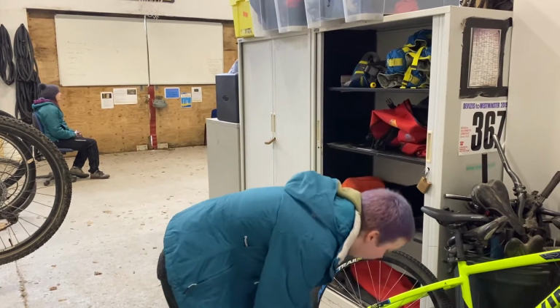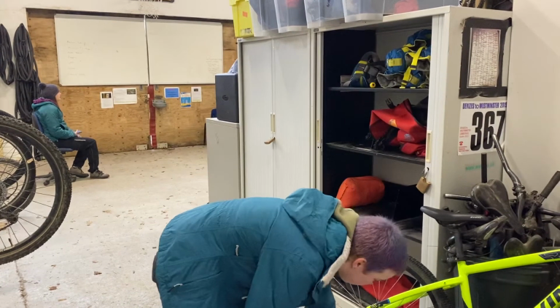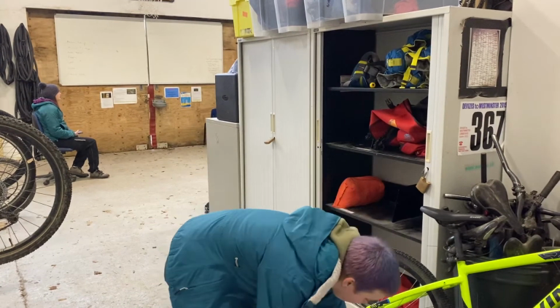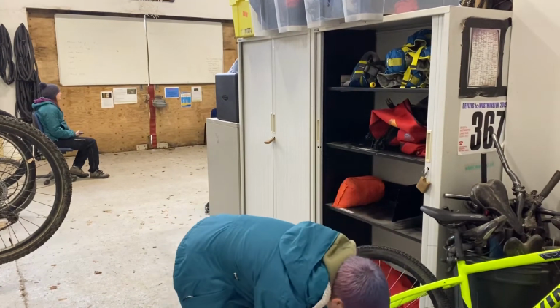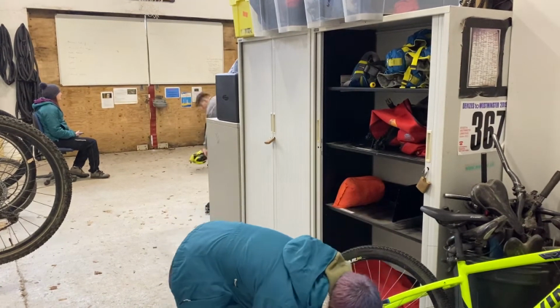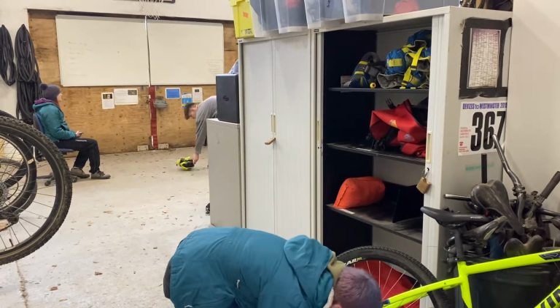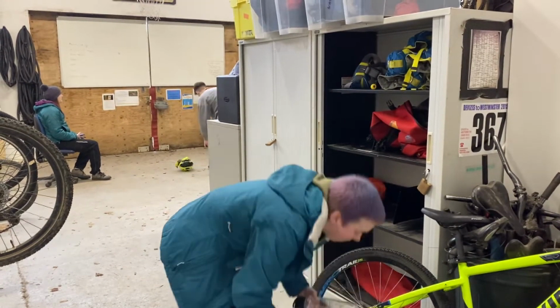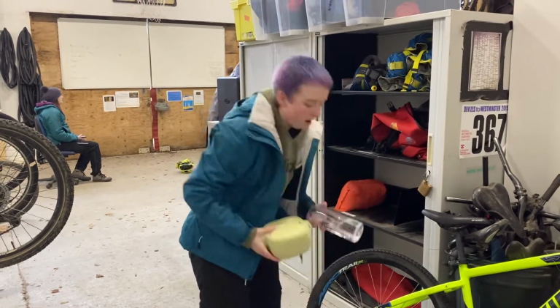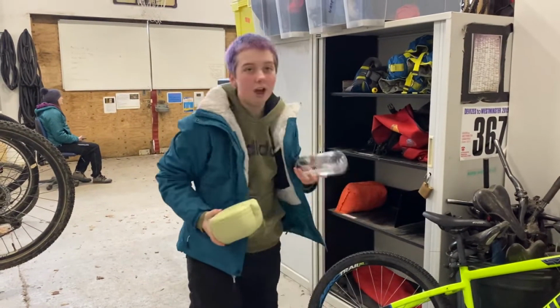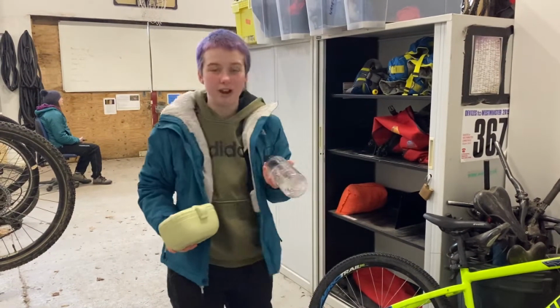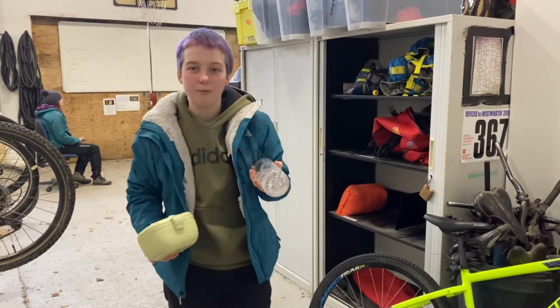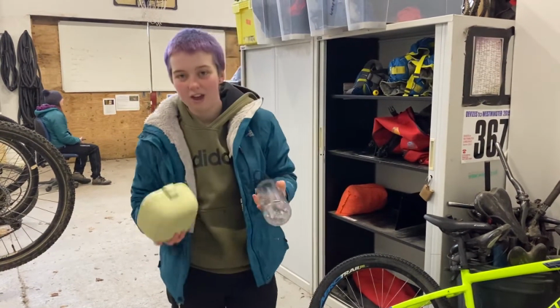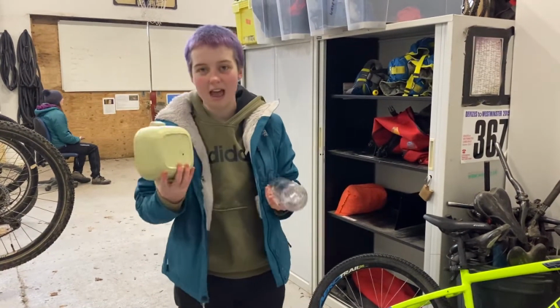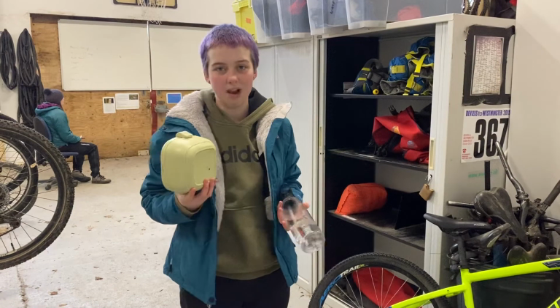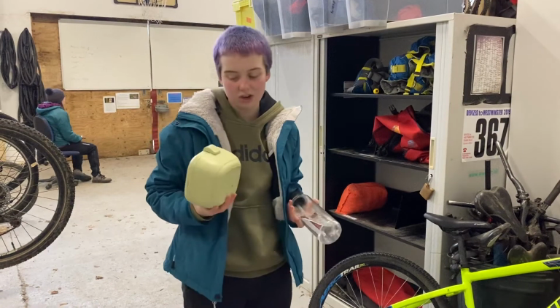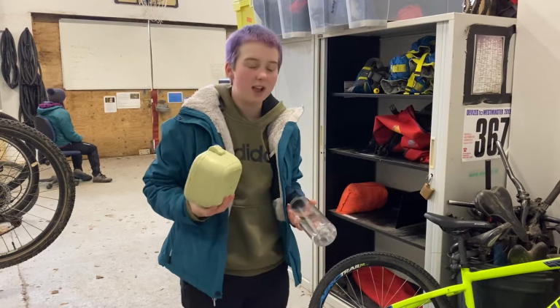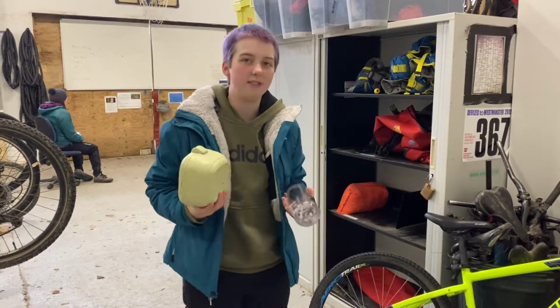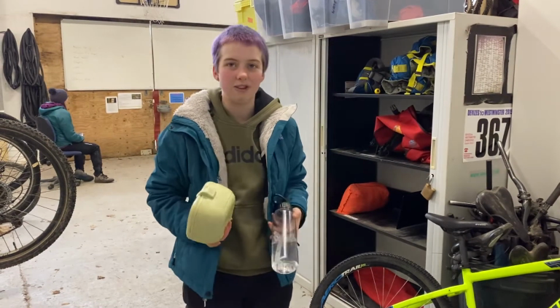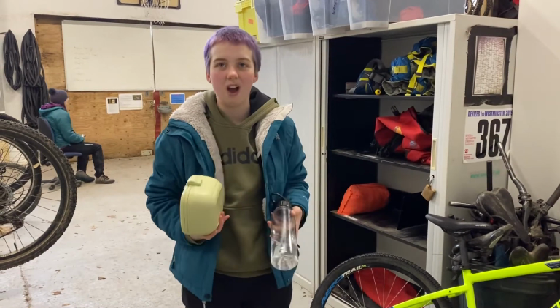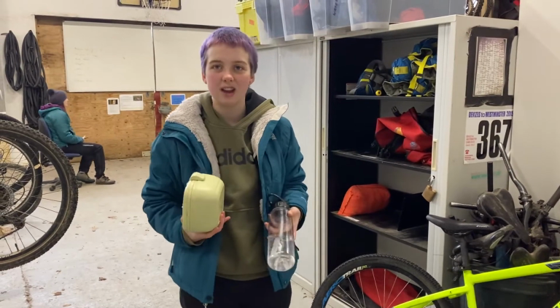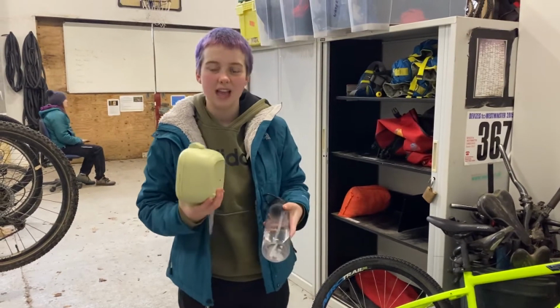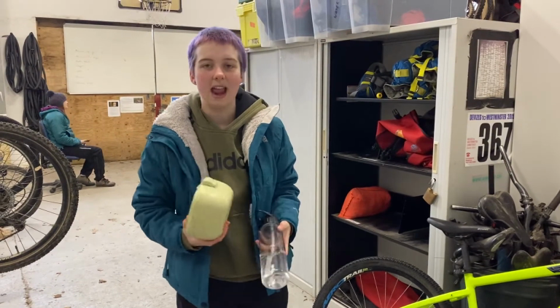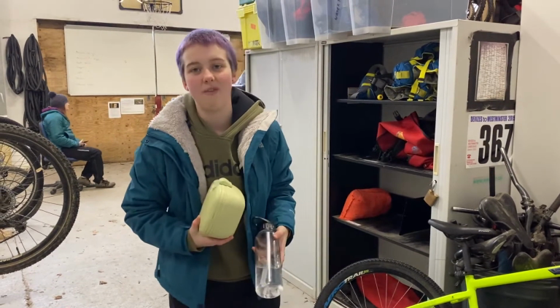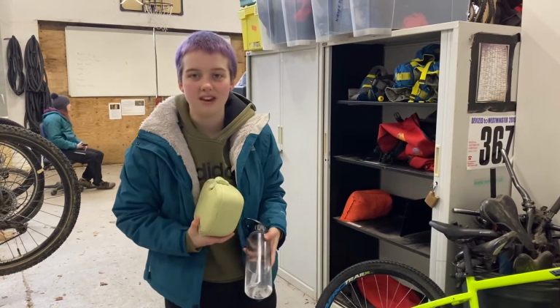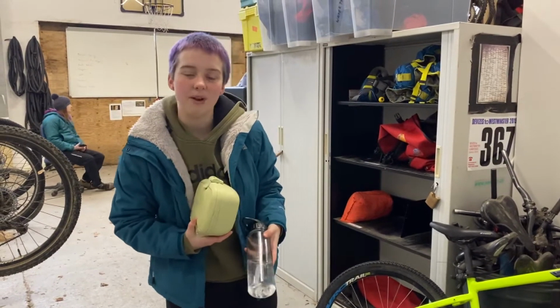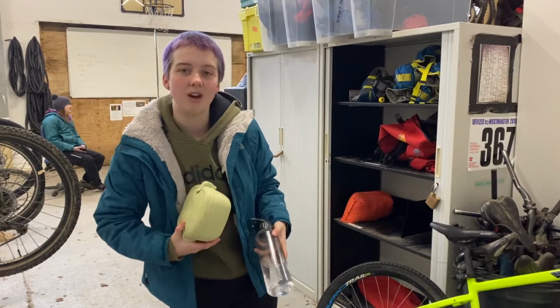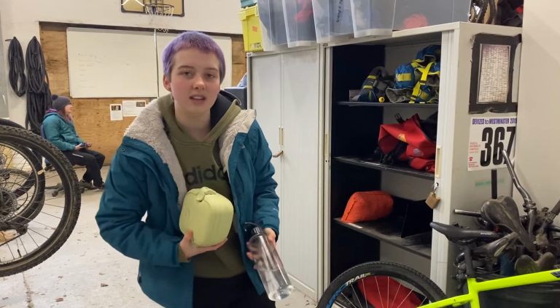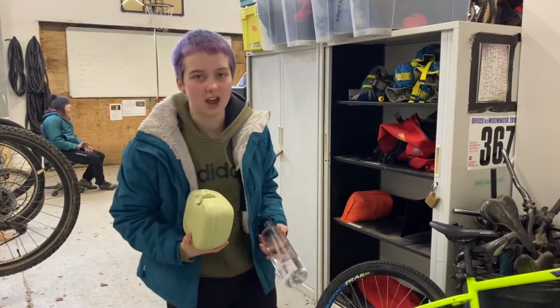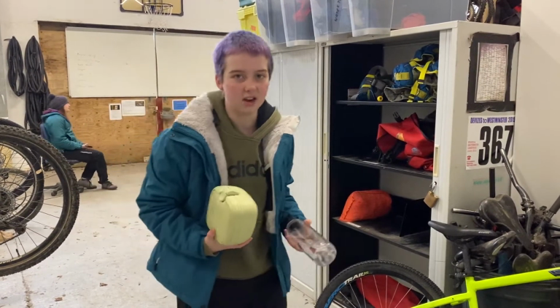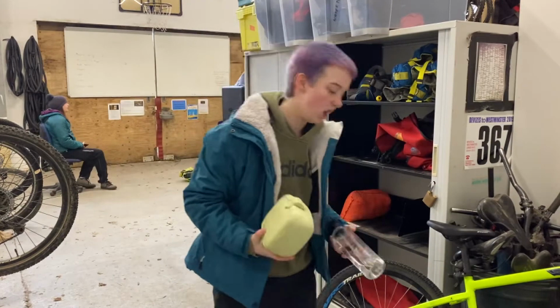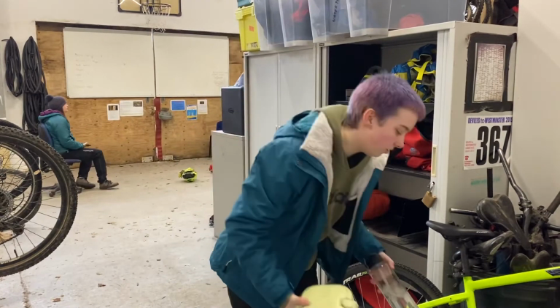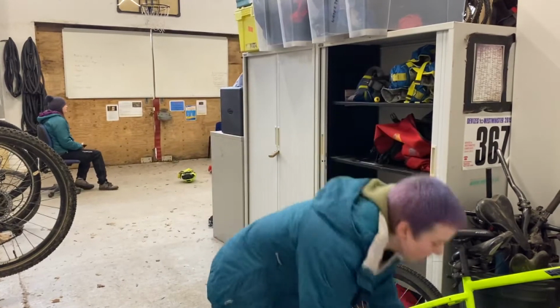Next up I've got to make sure I've got a drink of water and my lunch. This is to make sure I stay hydrated and have enough energy when I'm riding so that I don't get hurt or injured.